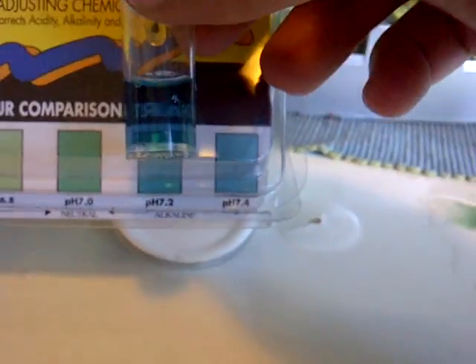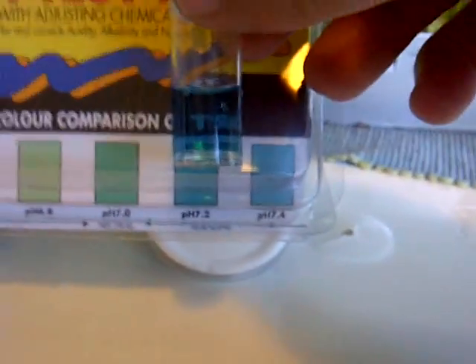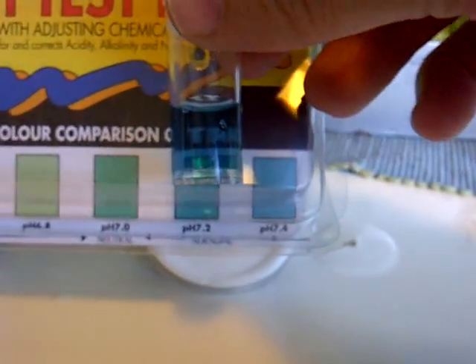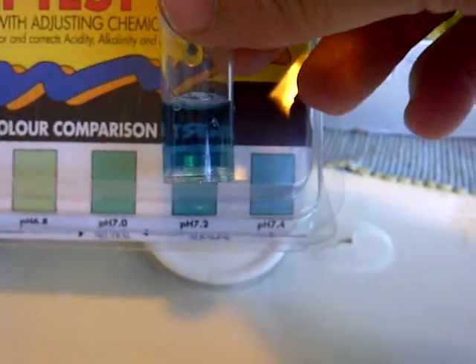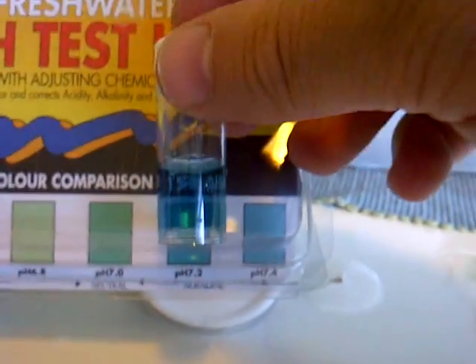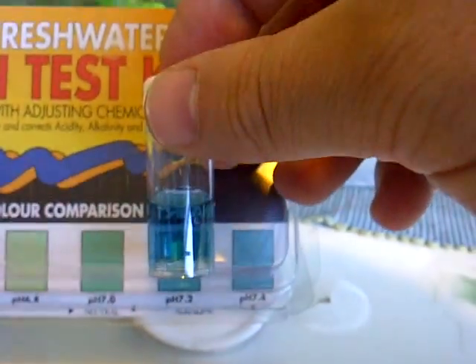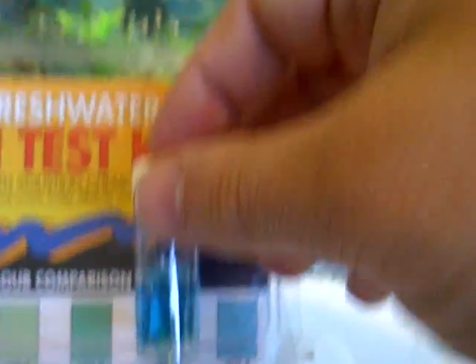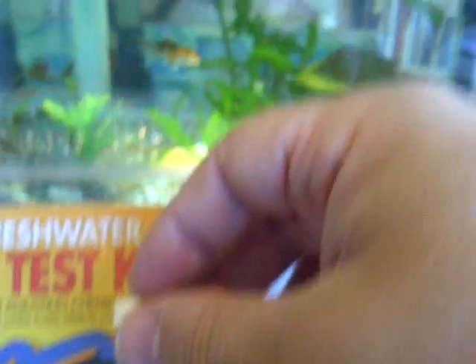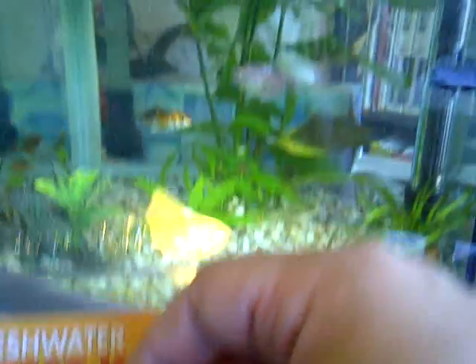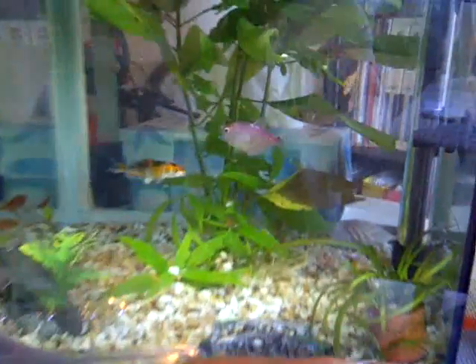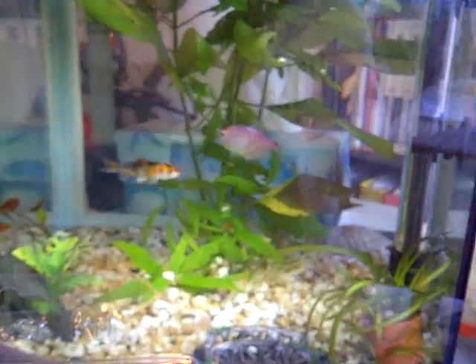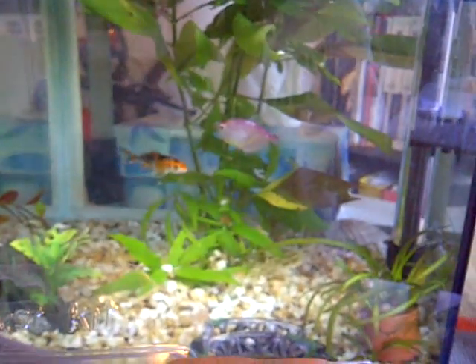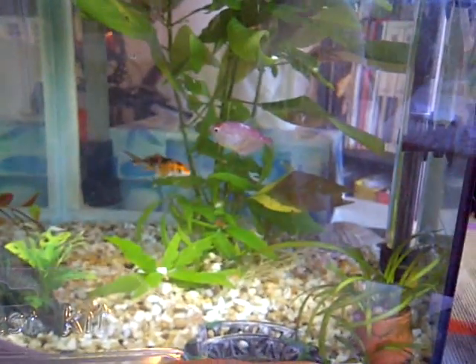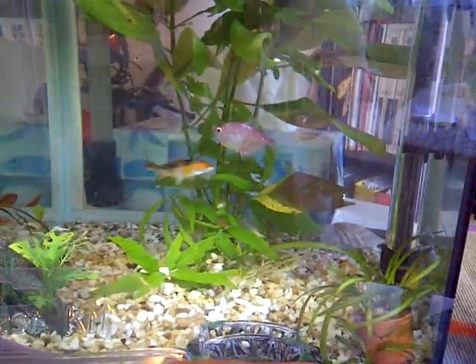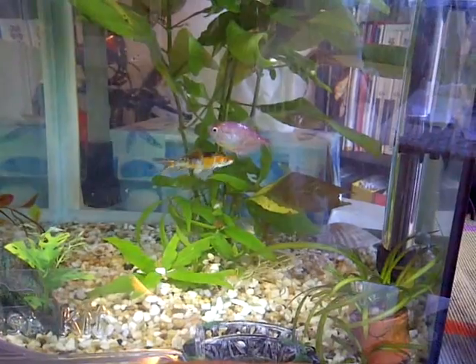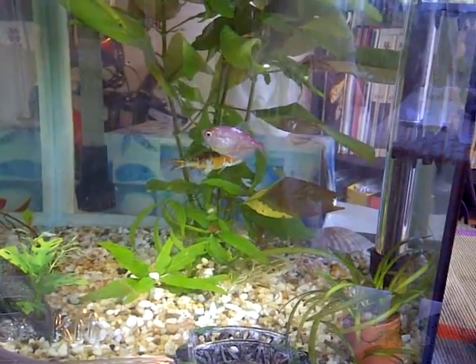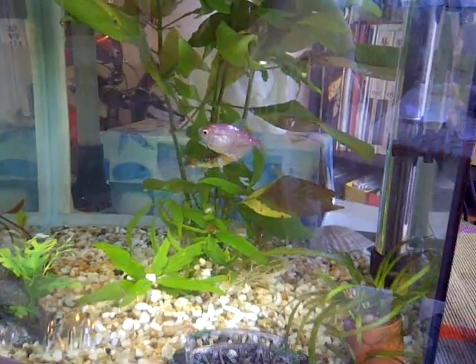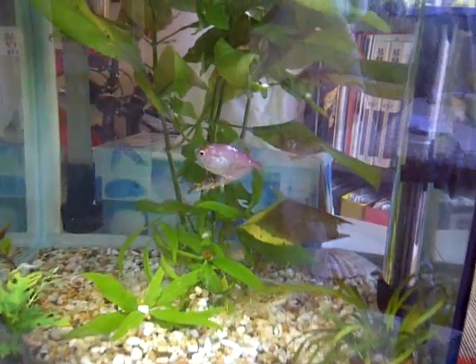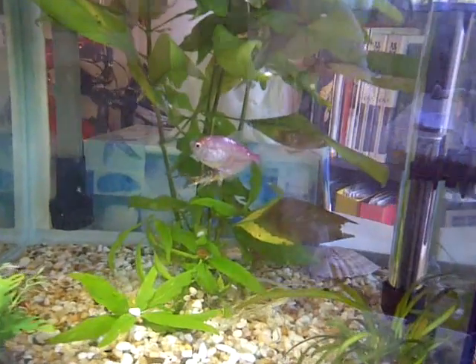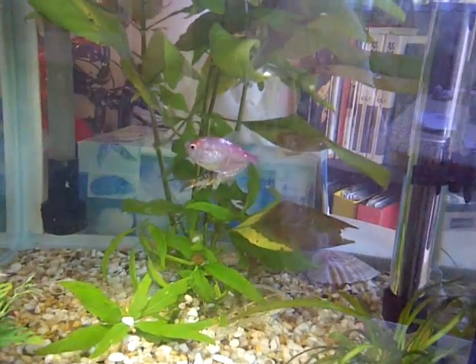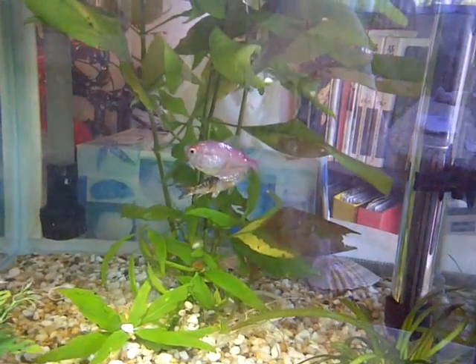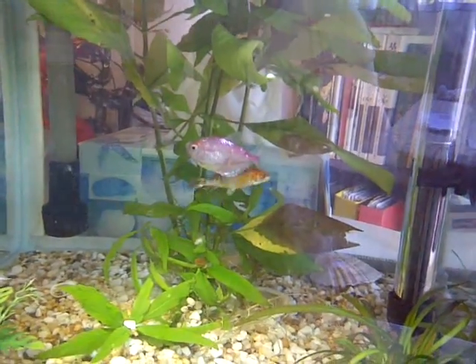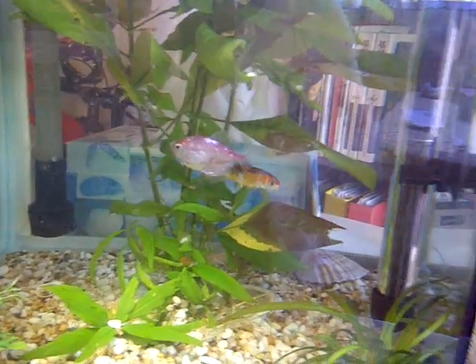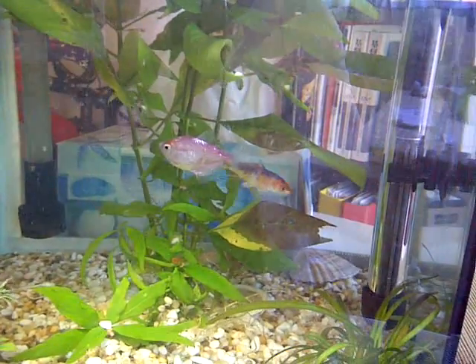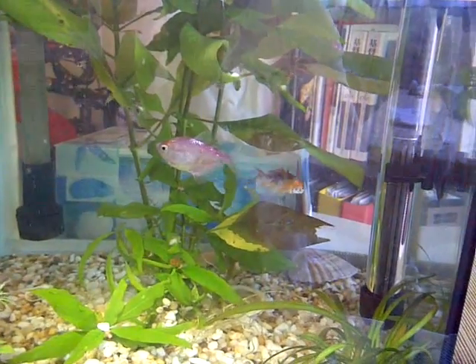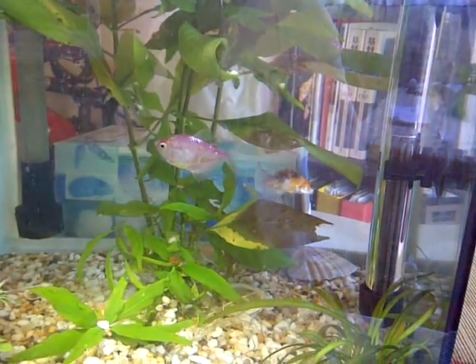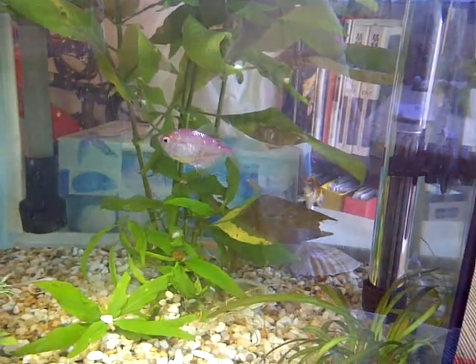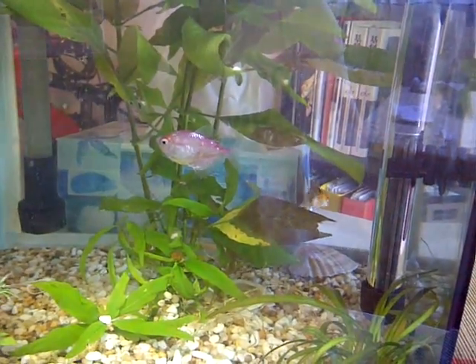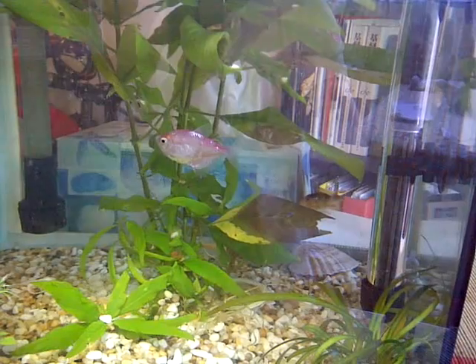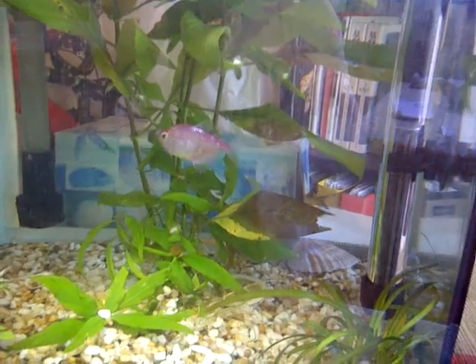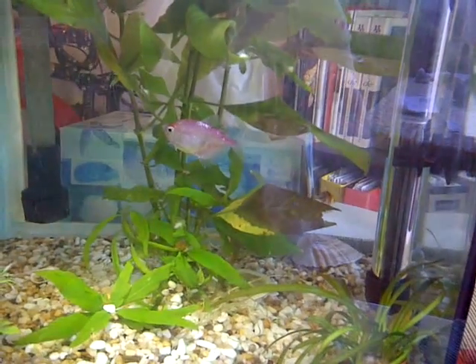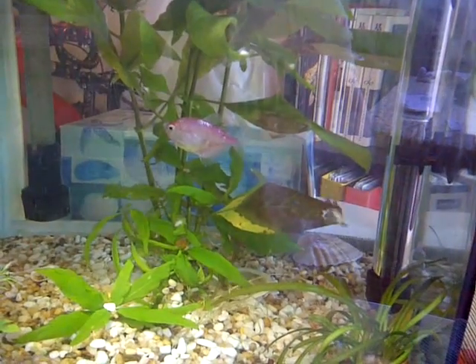And that's how you do a pH test. I think our fish are fairly happy with that, and that's what it does.